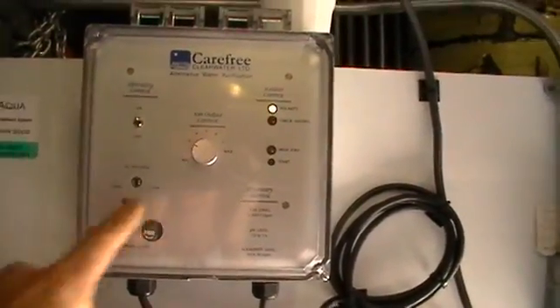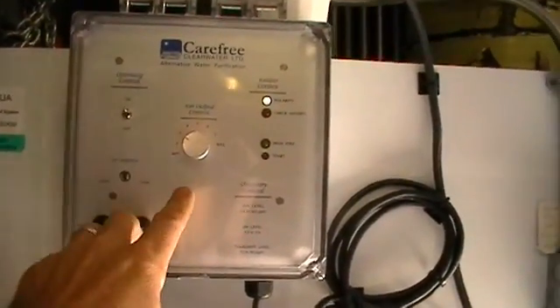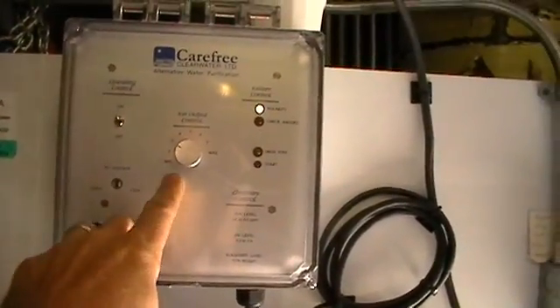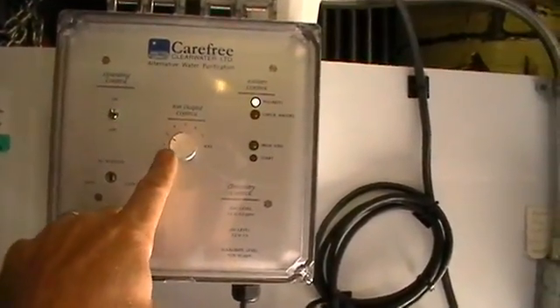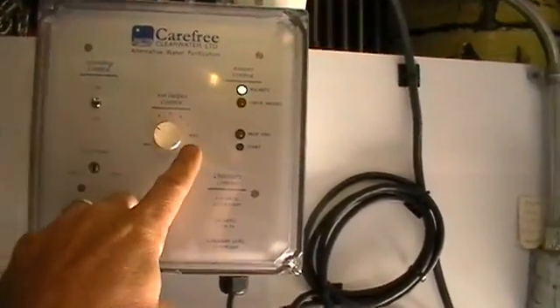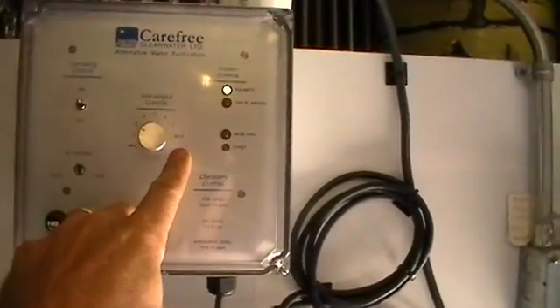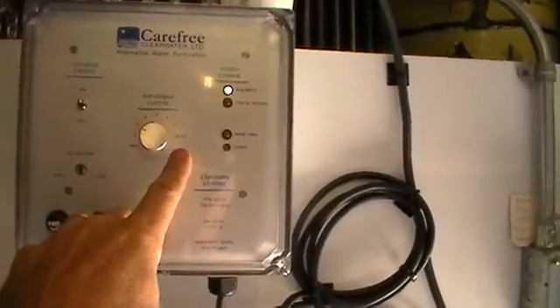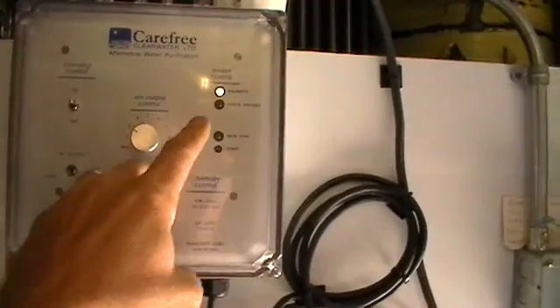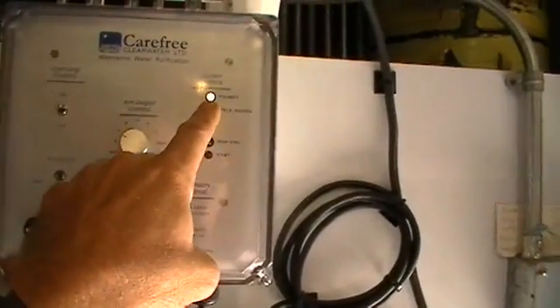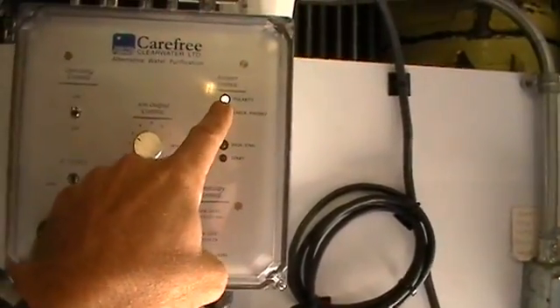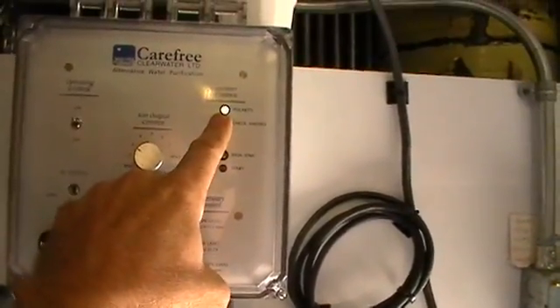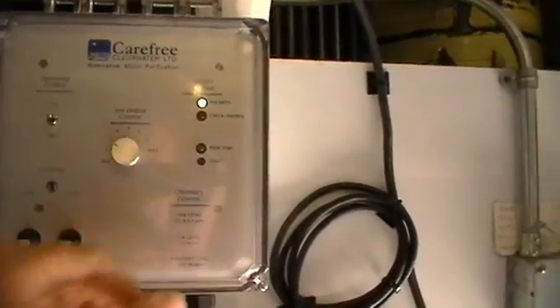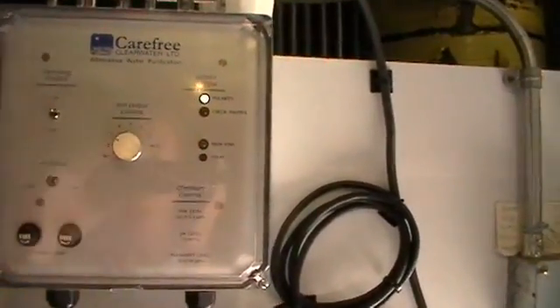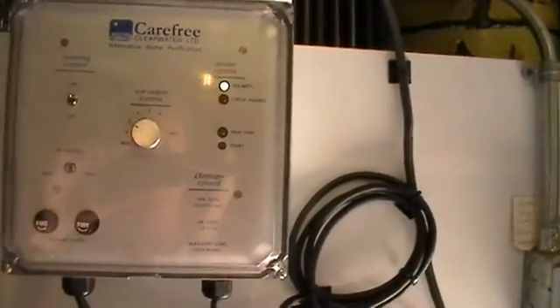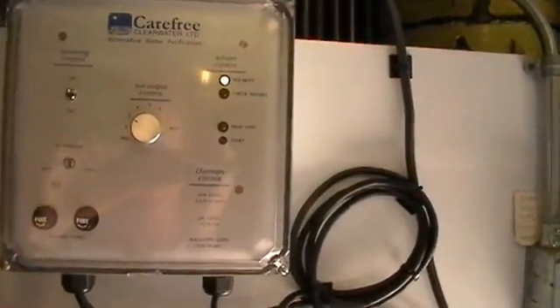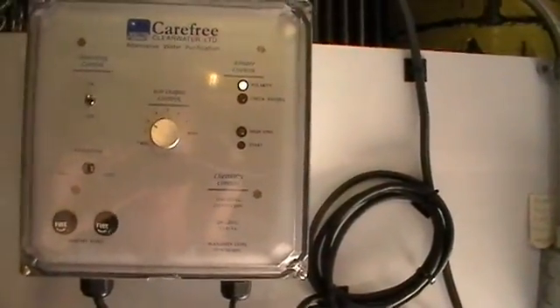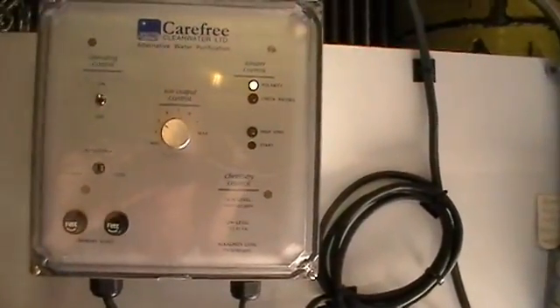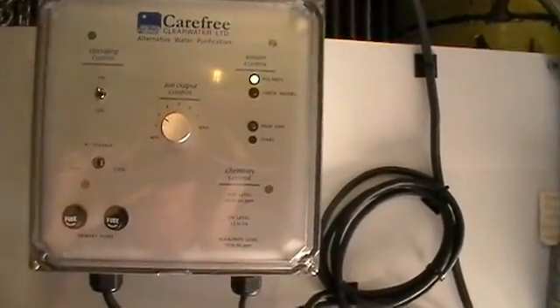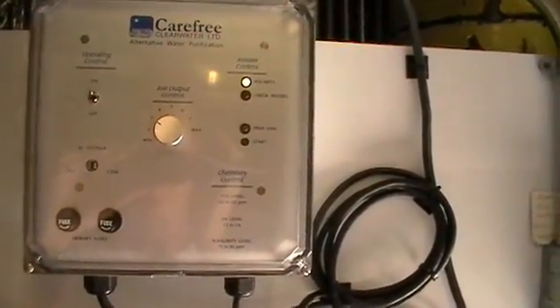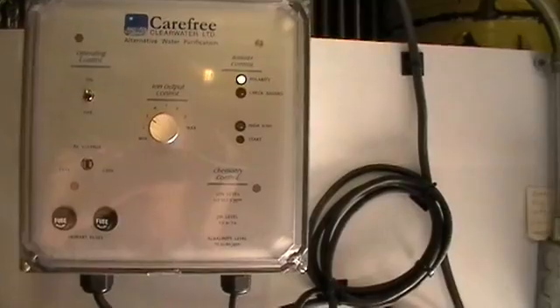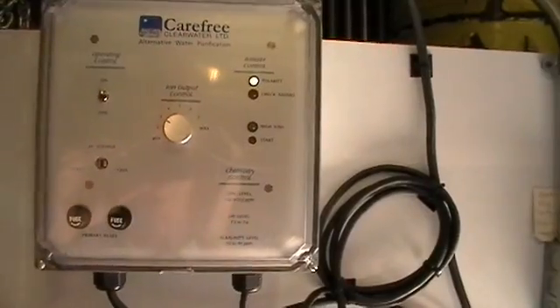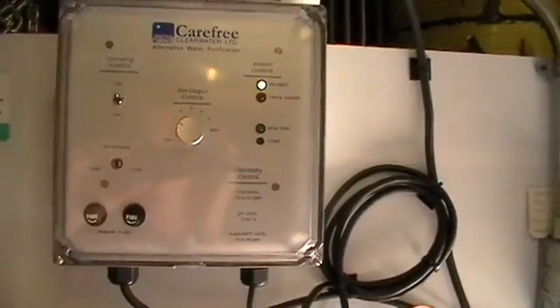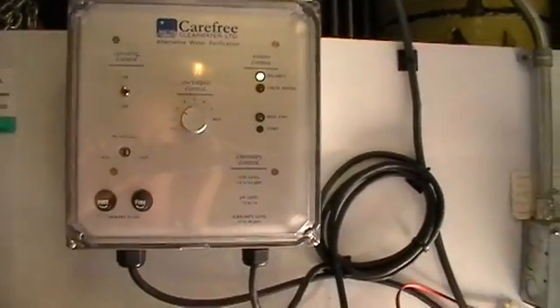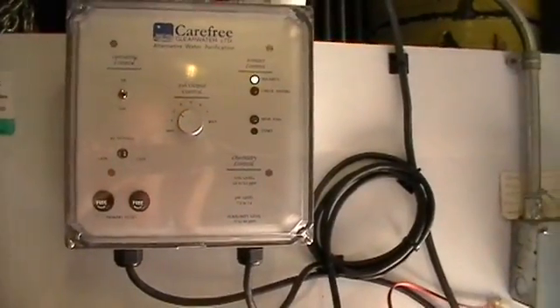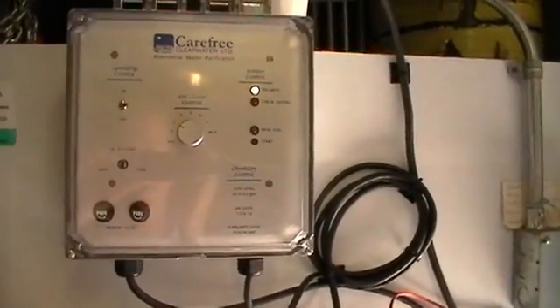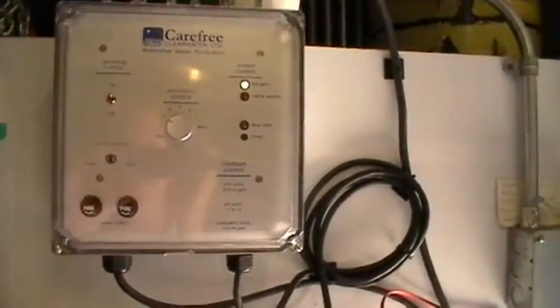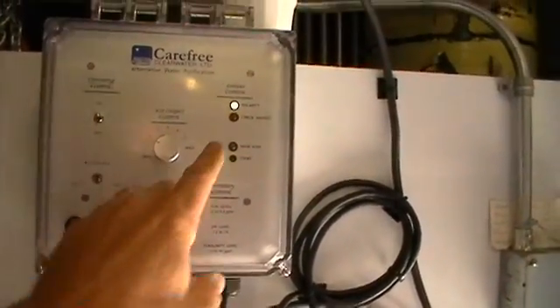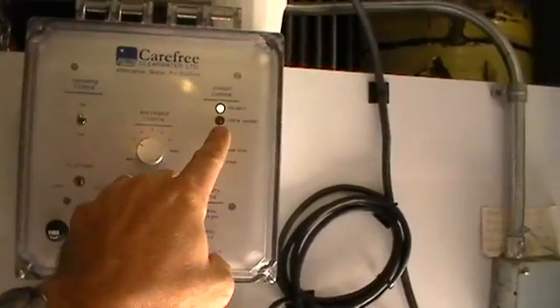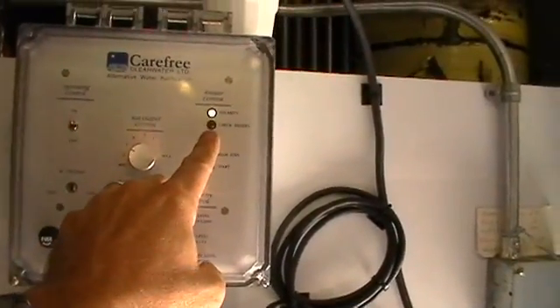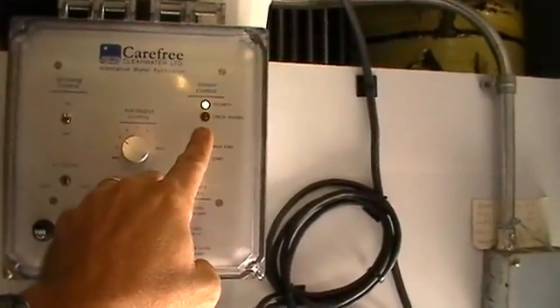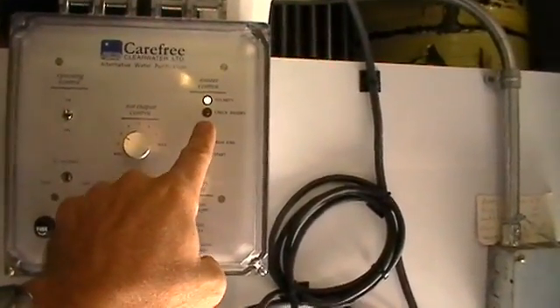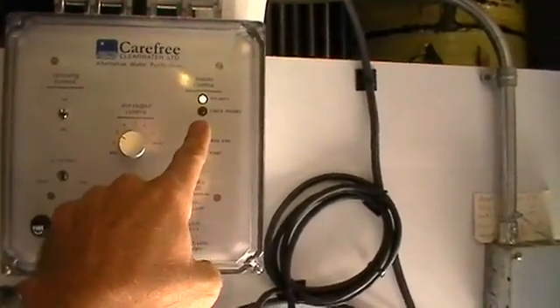It's at a control setting of three versus a maximum of eight. The polarity light will reverse every 90 seconds. When the anodes are expired, the check anode light will go on.